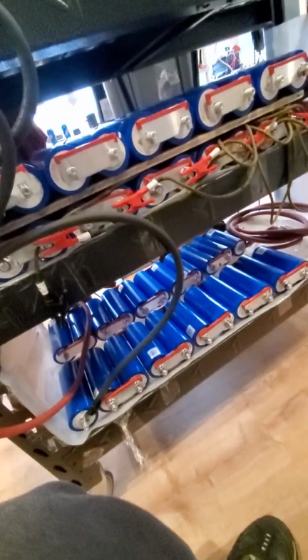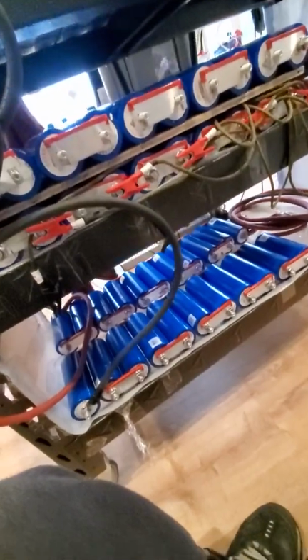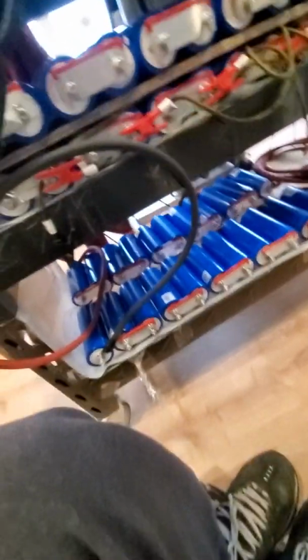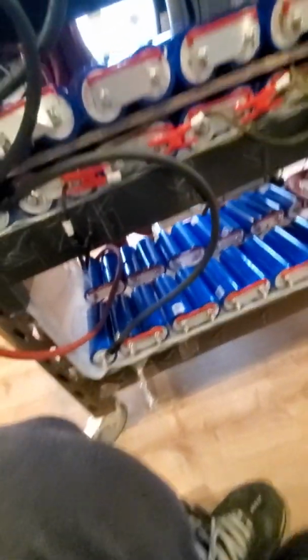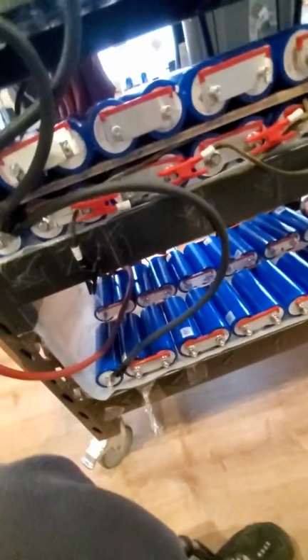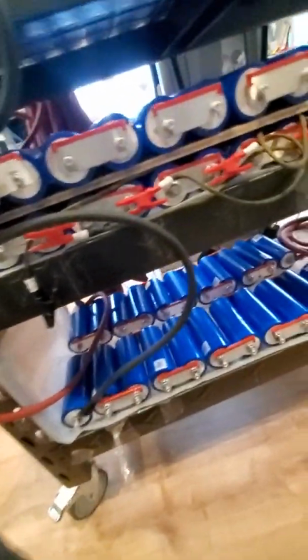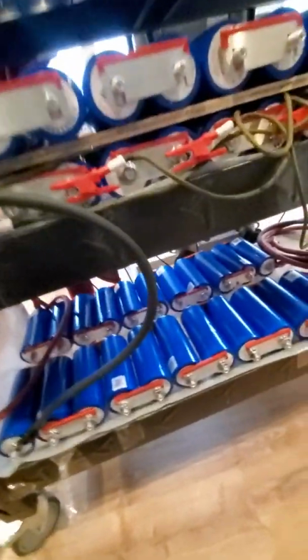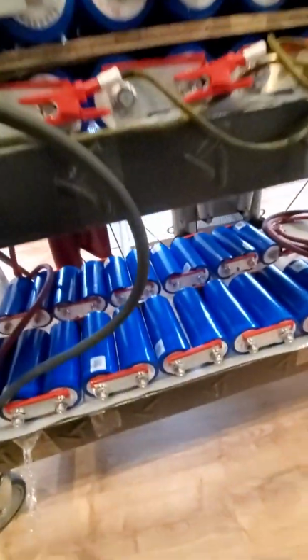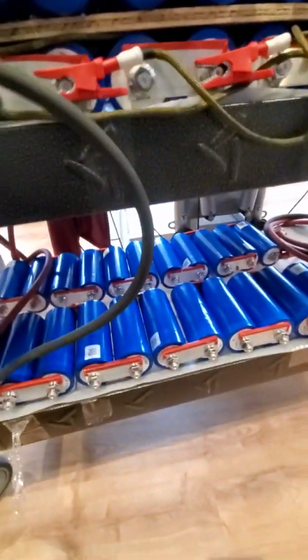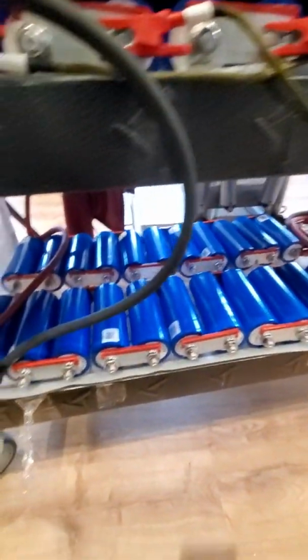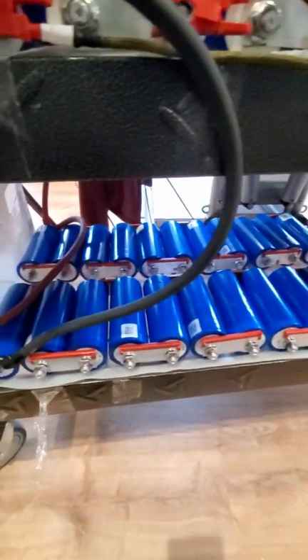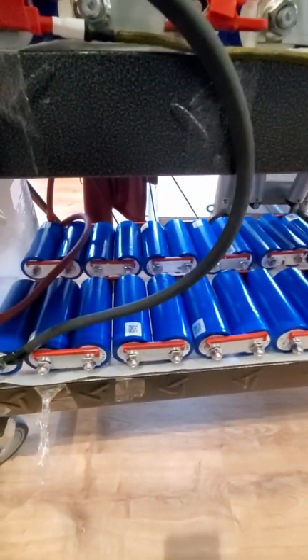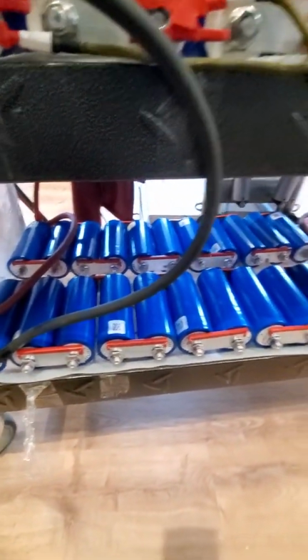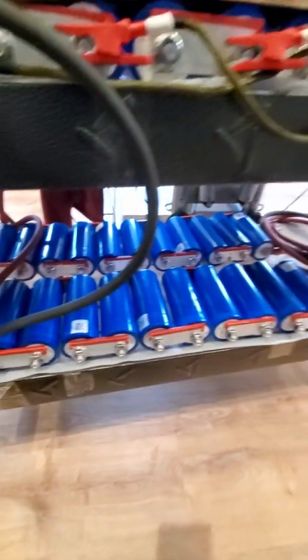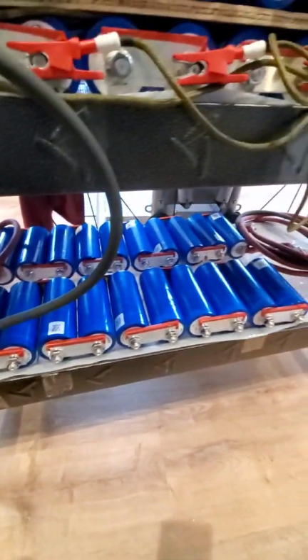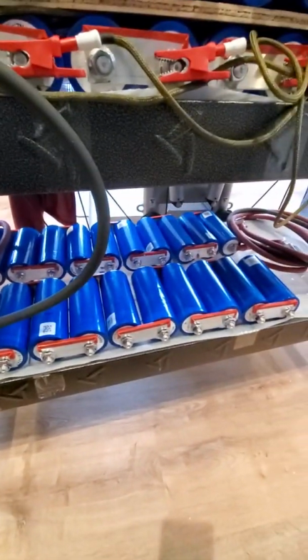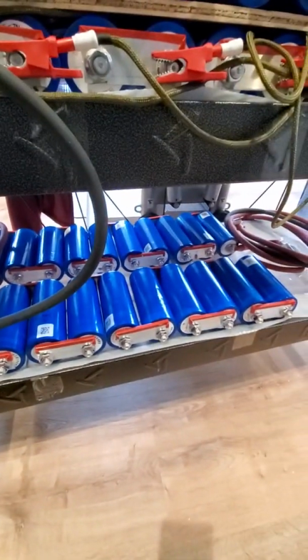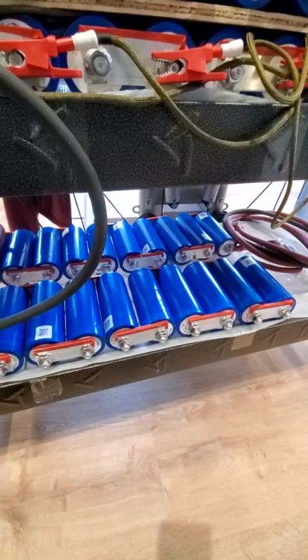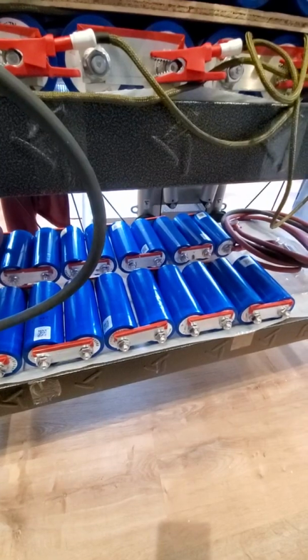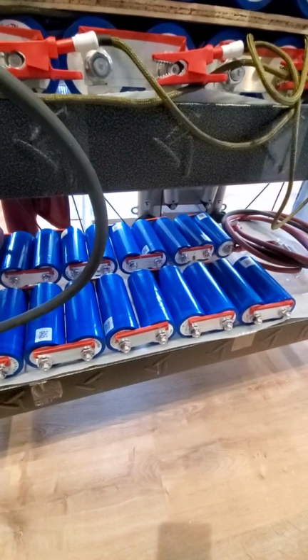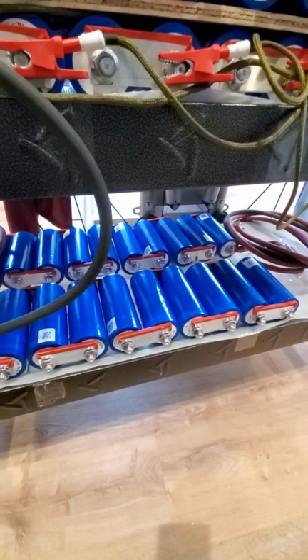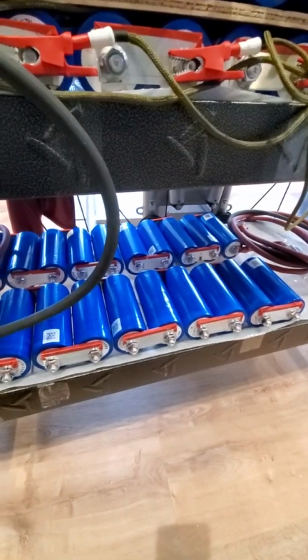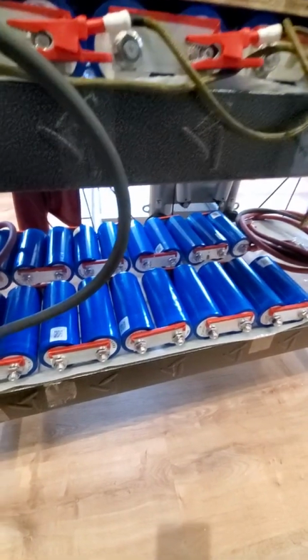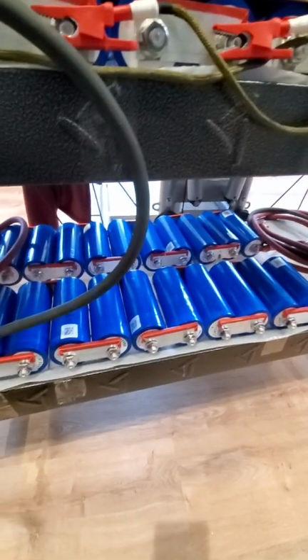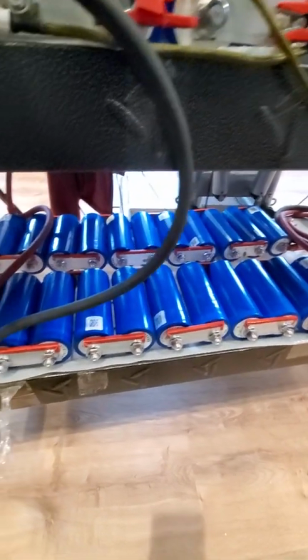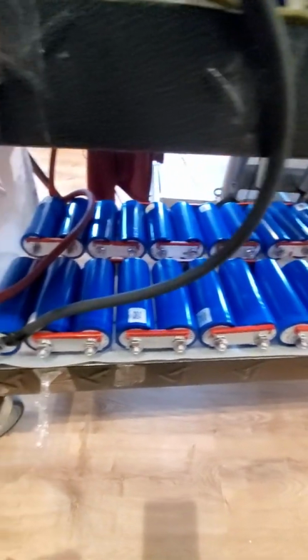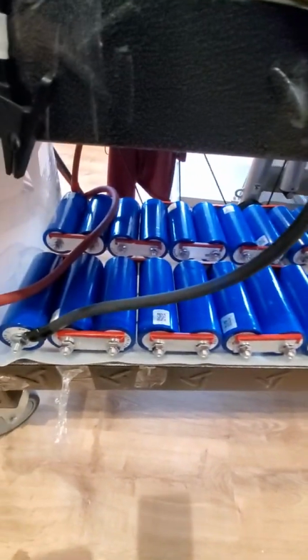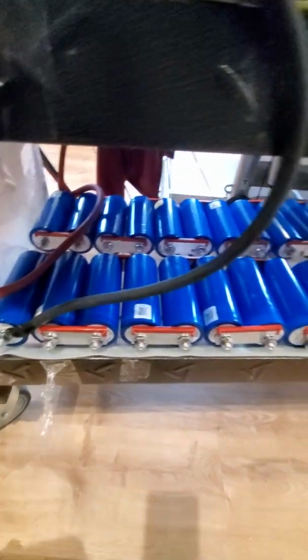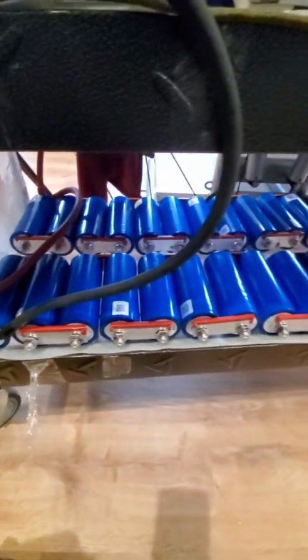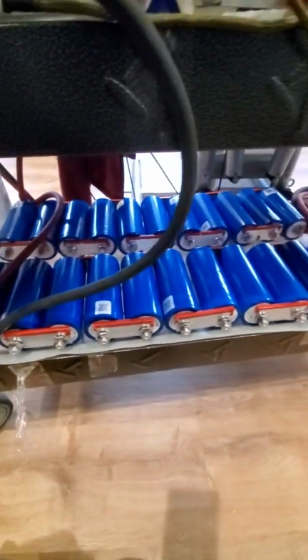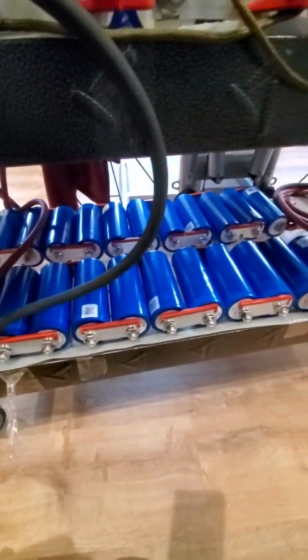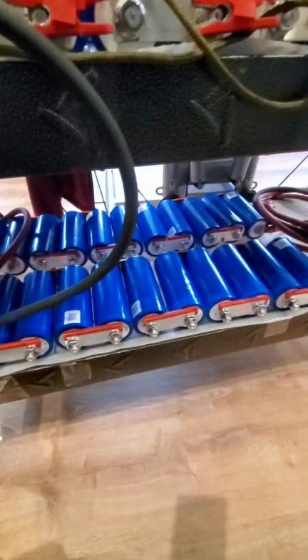Each shelf is basically 20 lithium-titanate batteries. They're 2.7 volts, so added together that's about 48 volts.